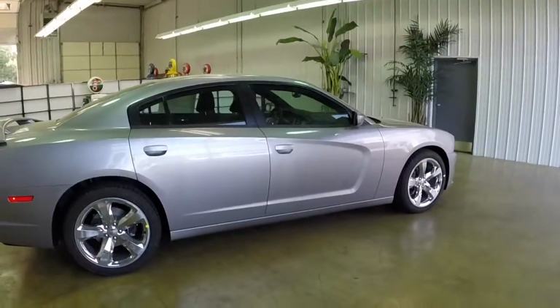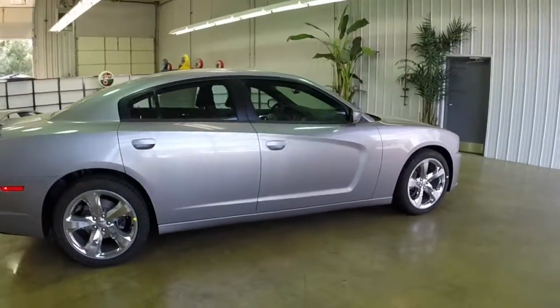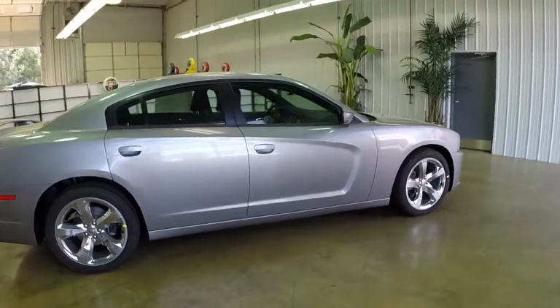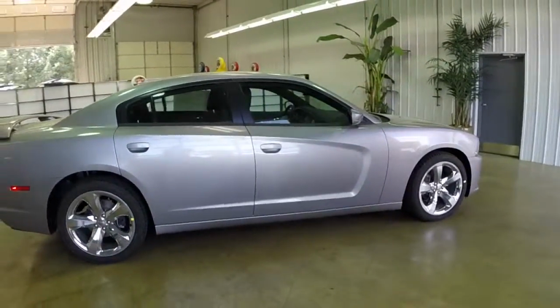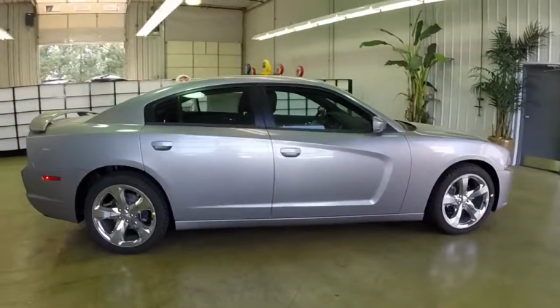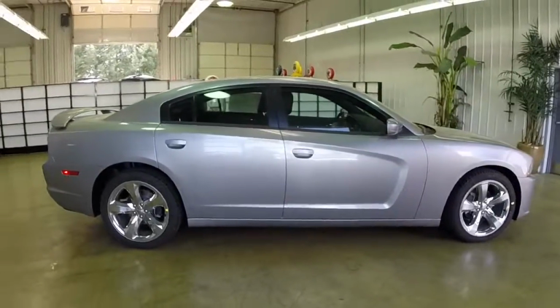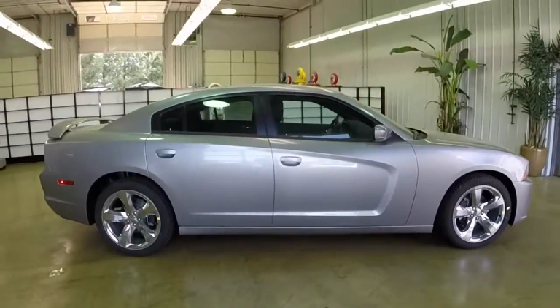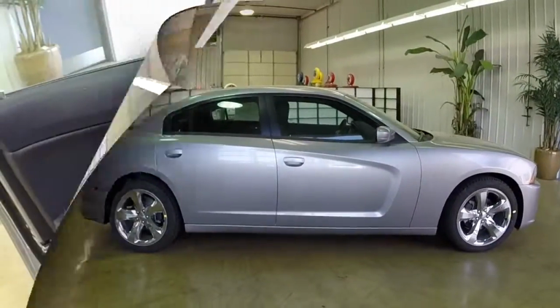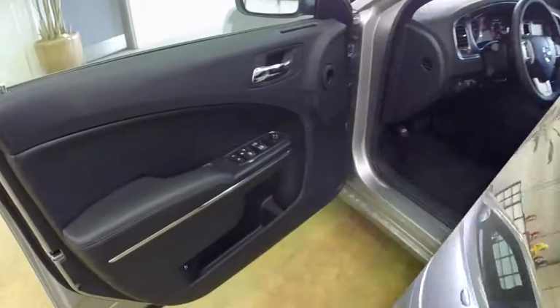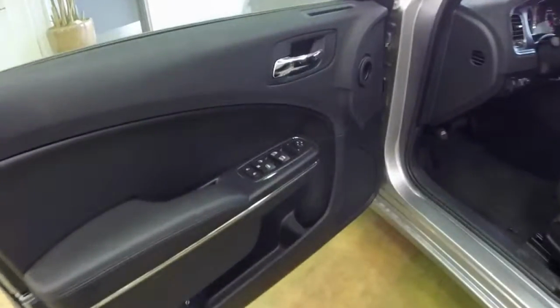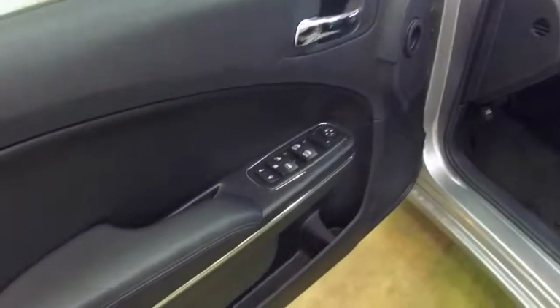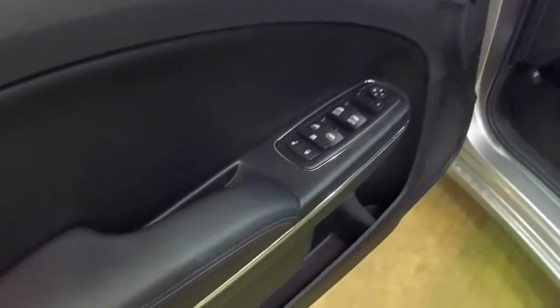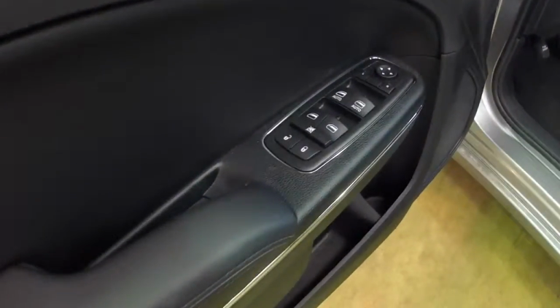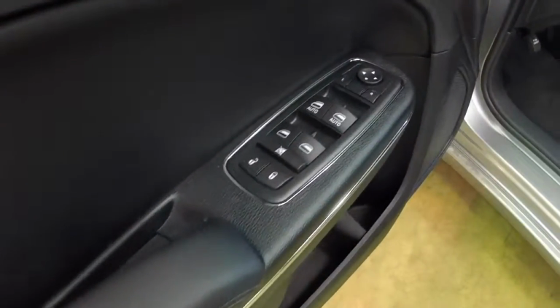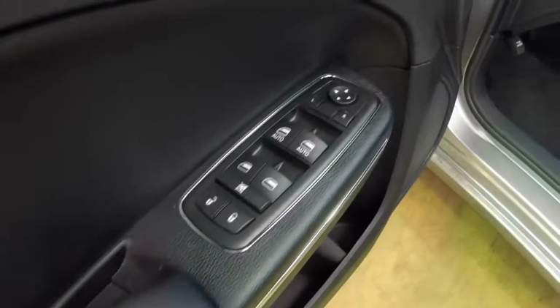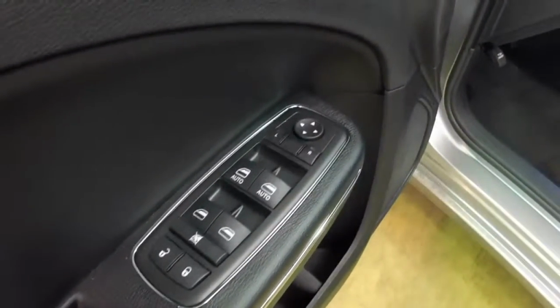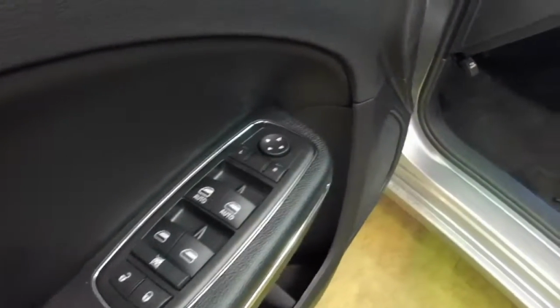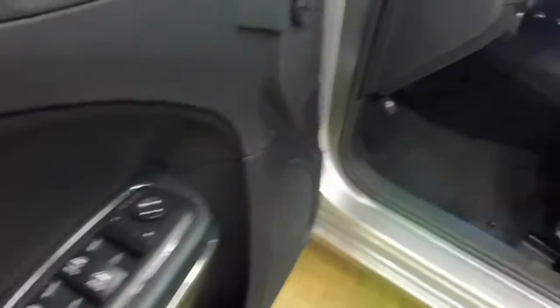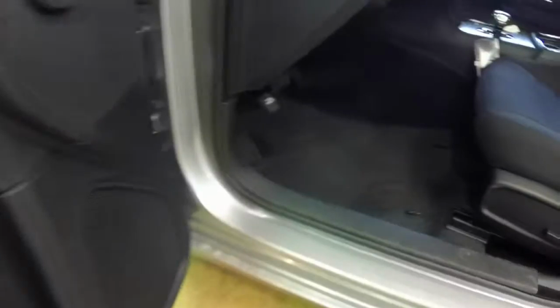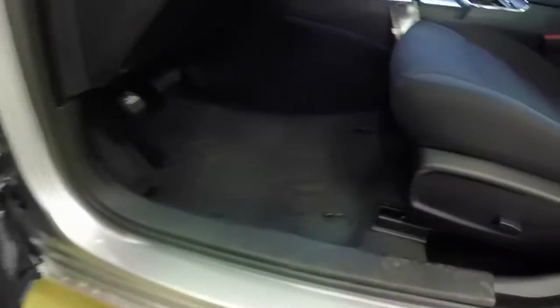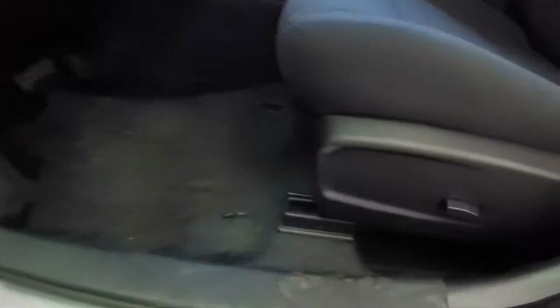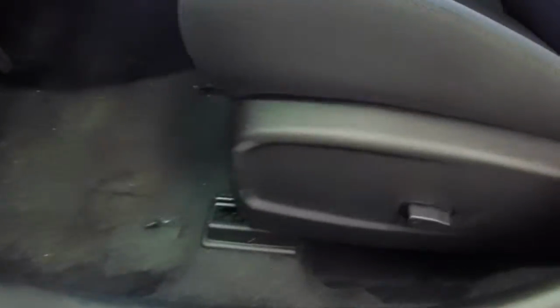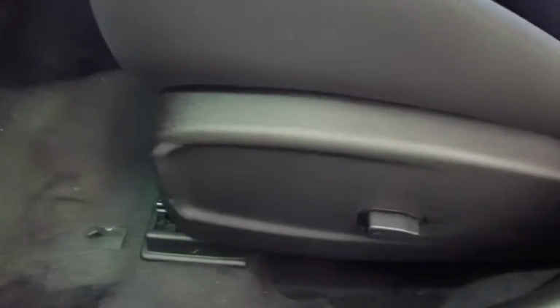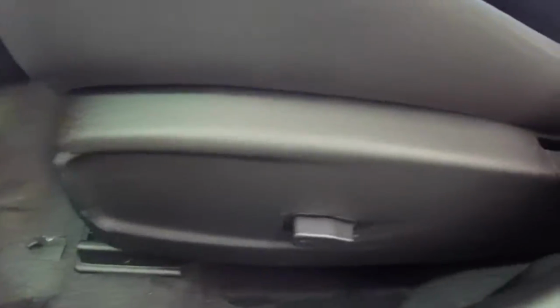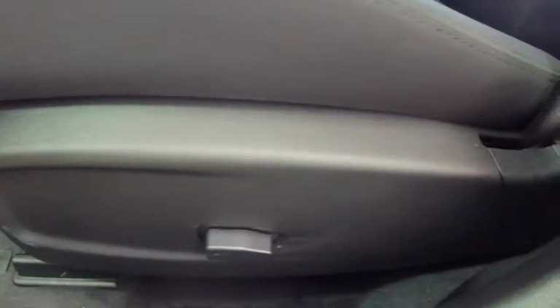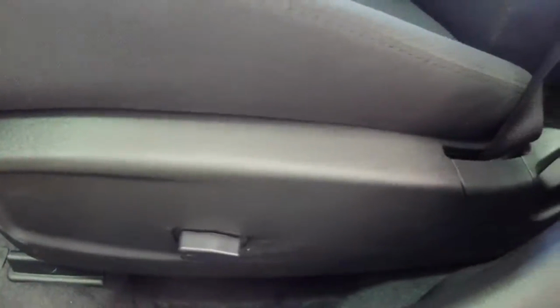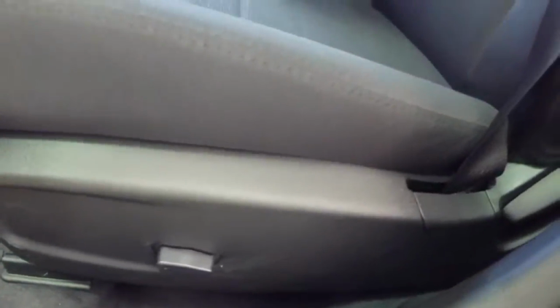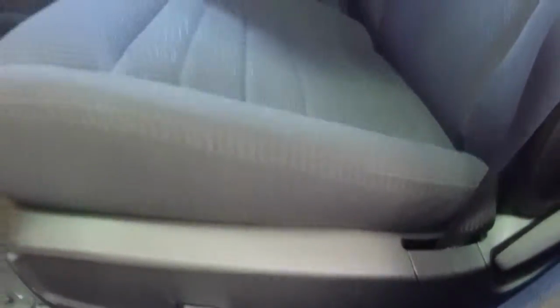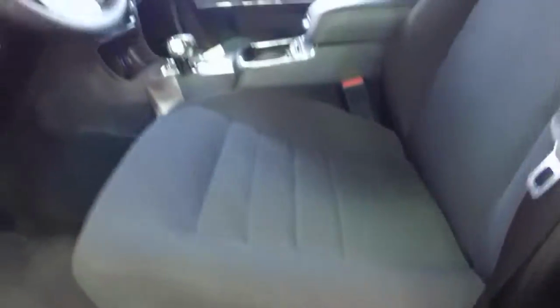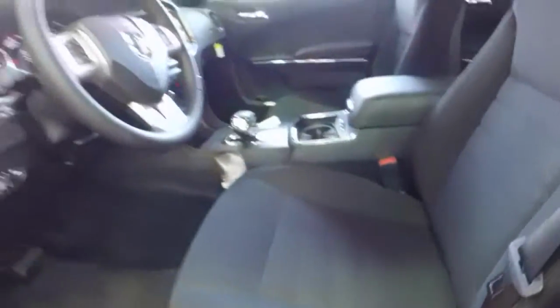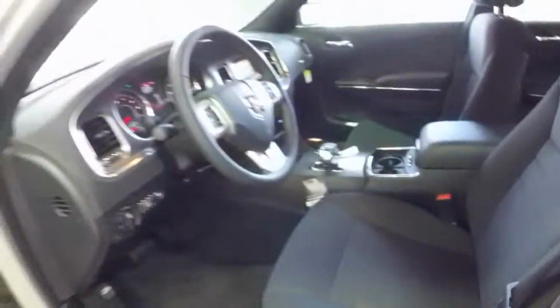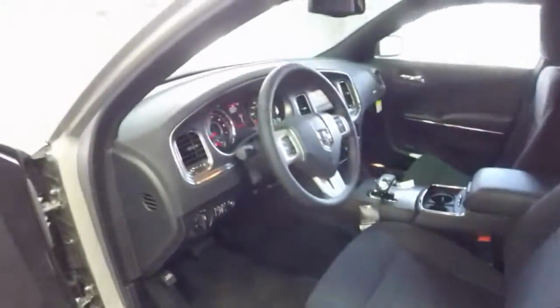Let's go ahead and take a look at the interior. Inside we have power windows, power mirrors, and power door locks. We also have a 6-way power driver seat with manual seat back adjustment.